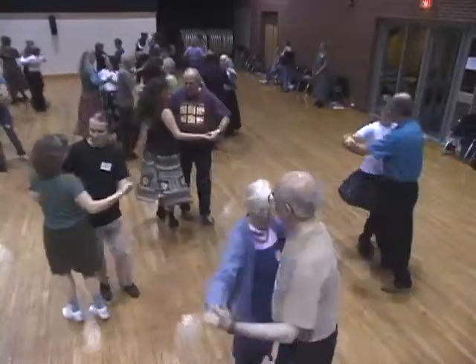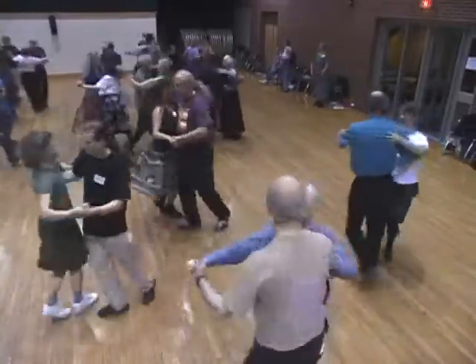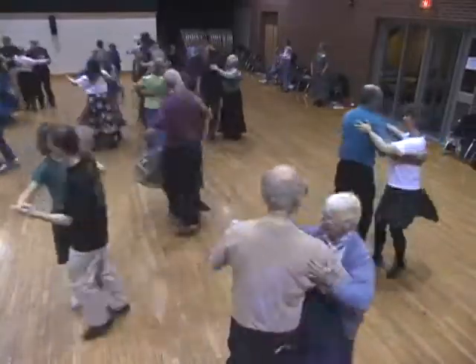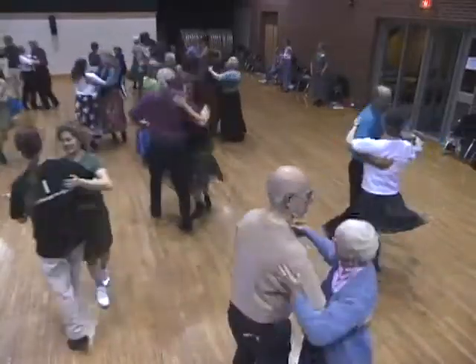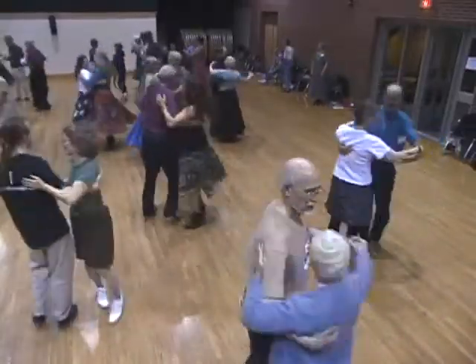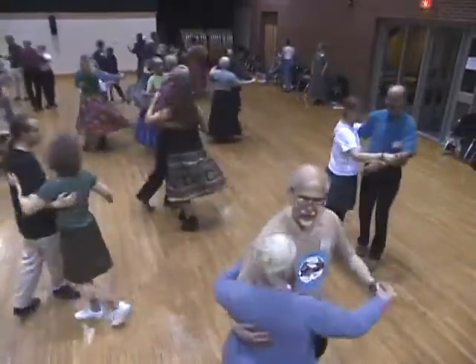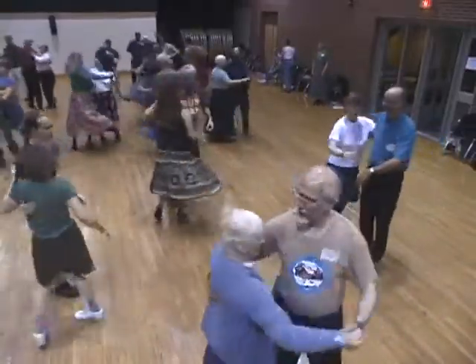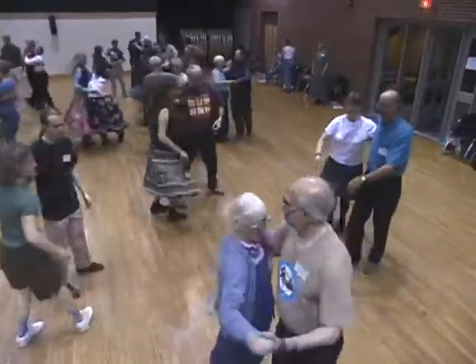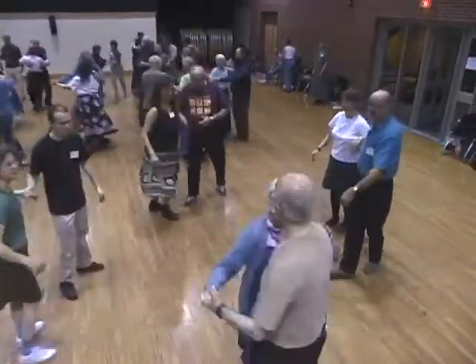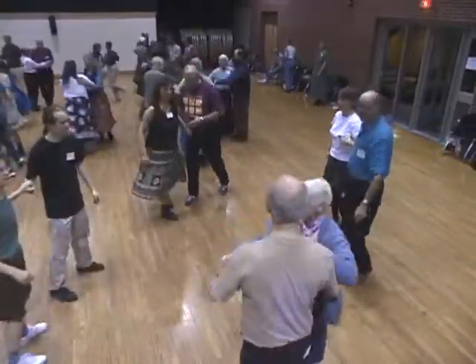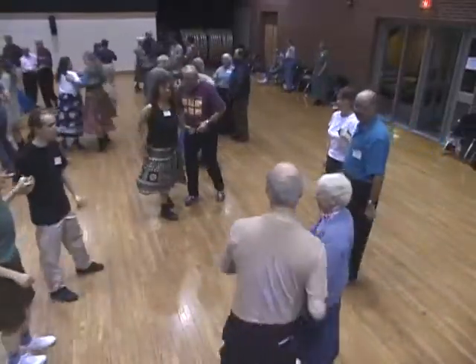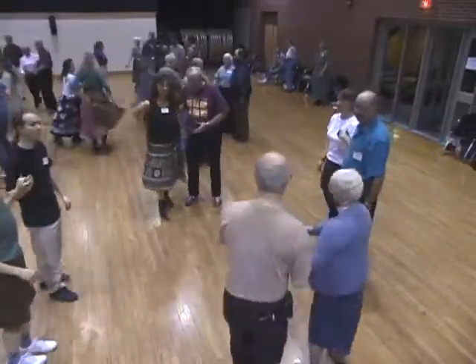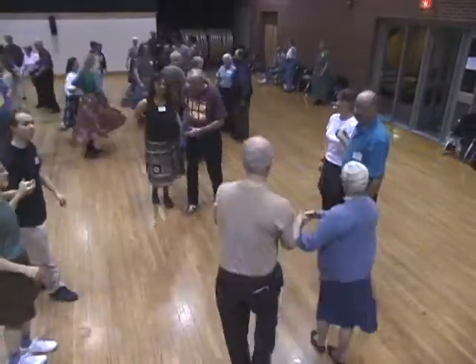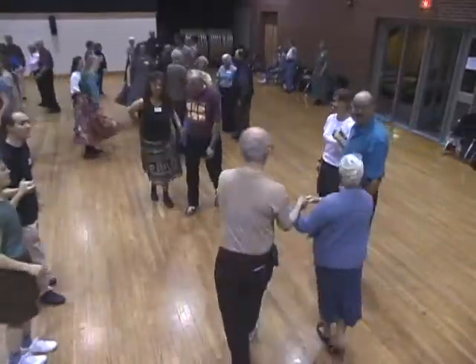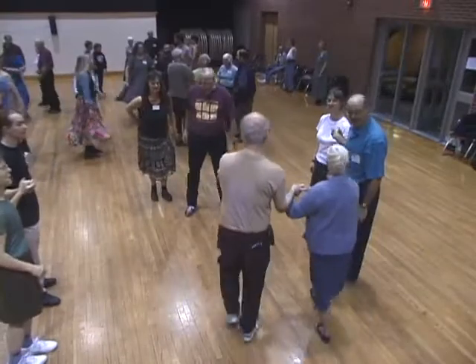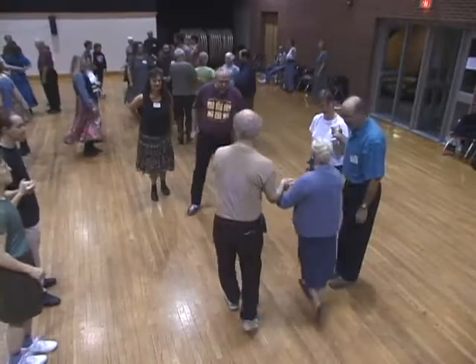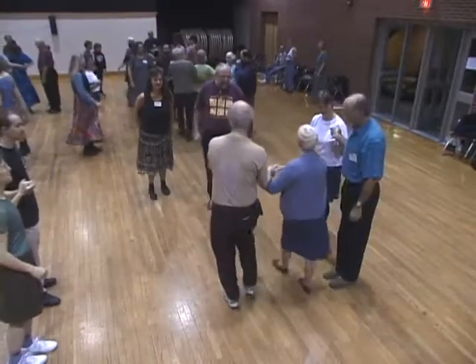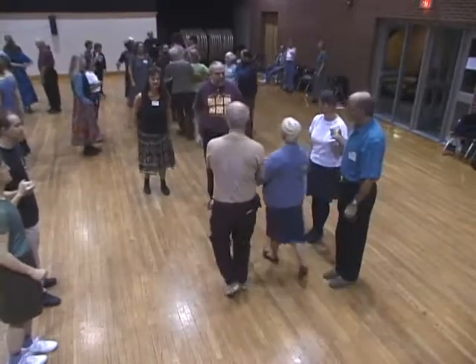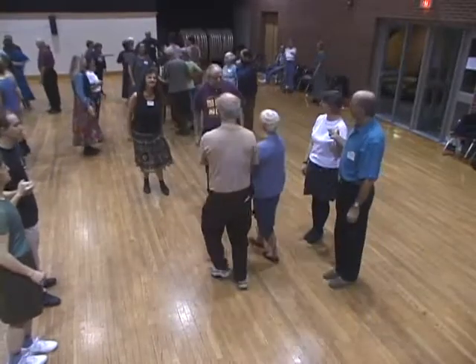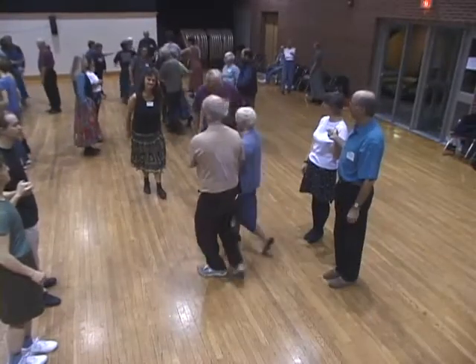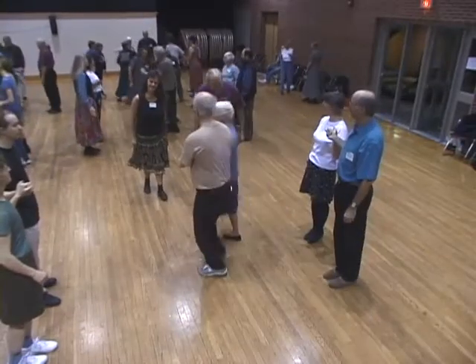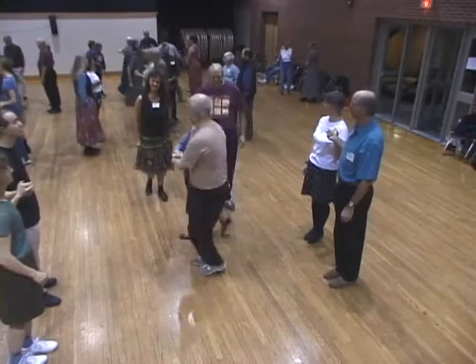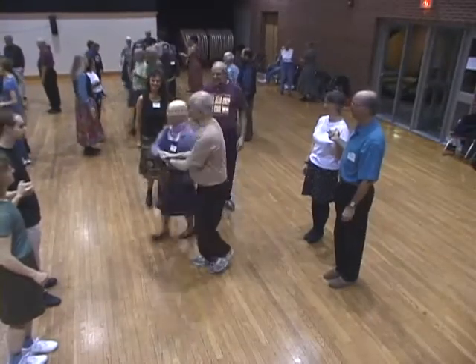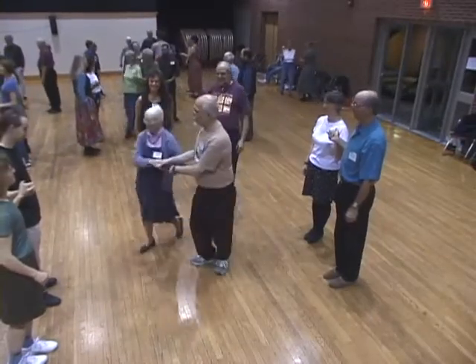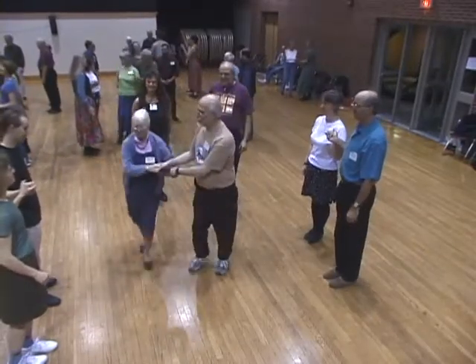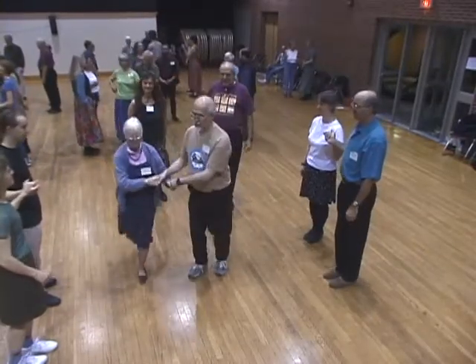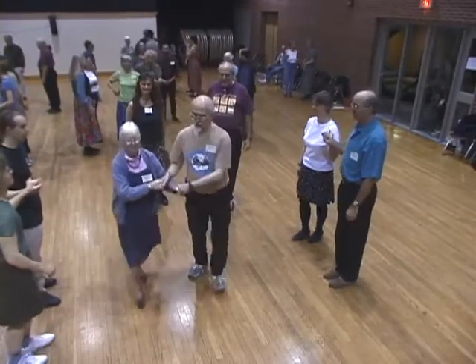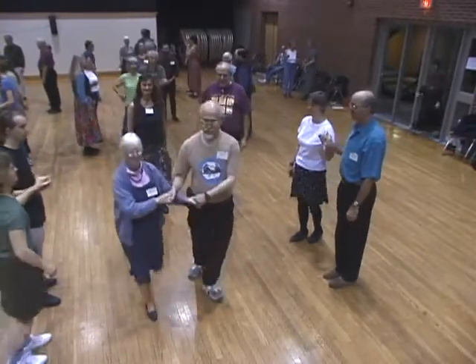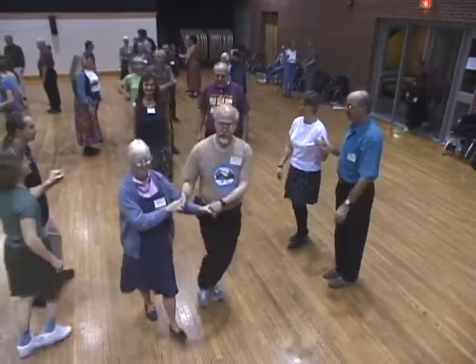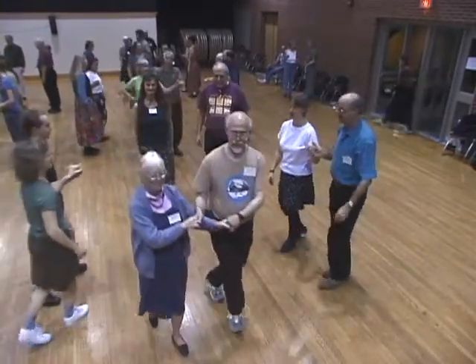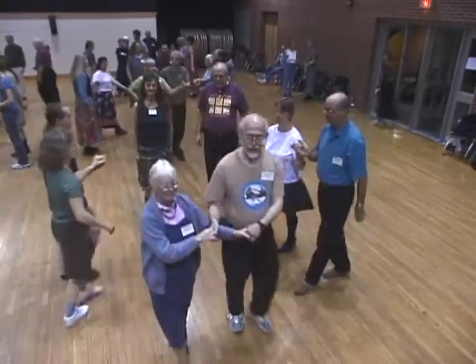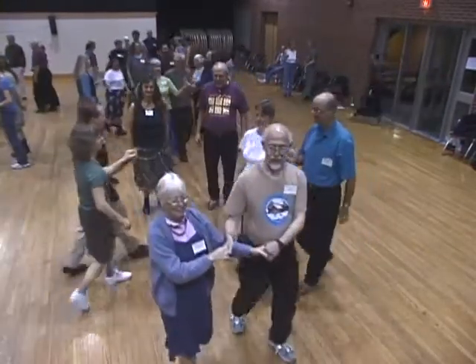First couple. Promenade inside. Go. When you're home, face the wall. Sides, jump in behind.